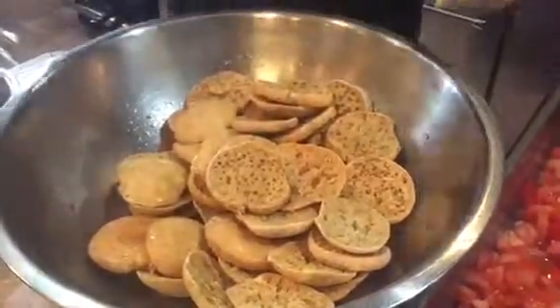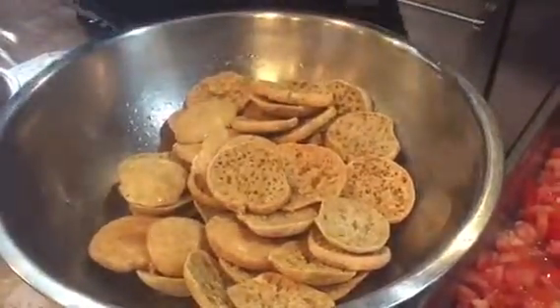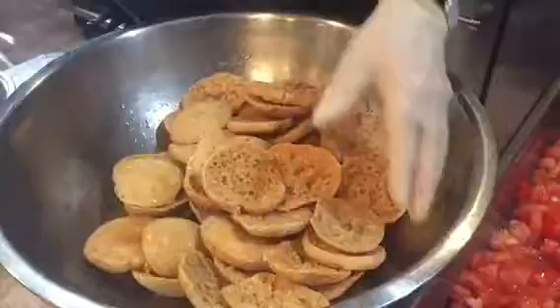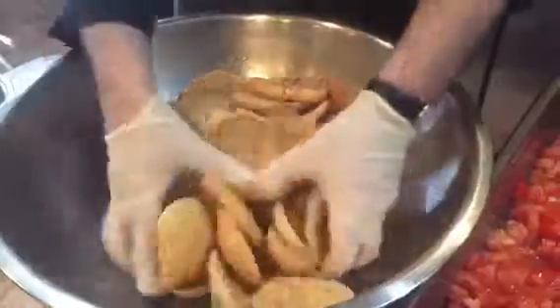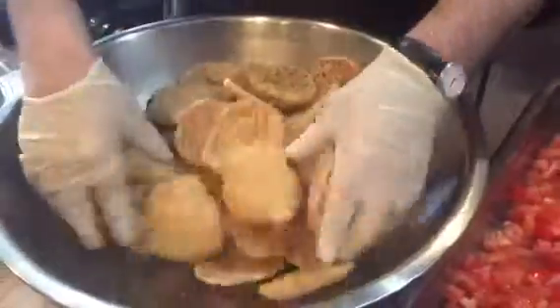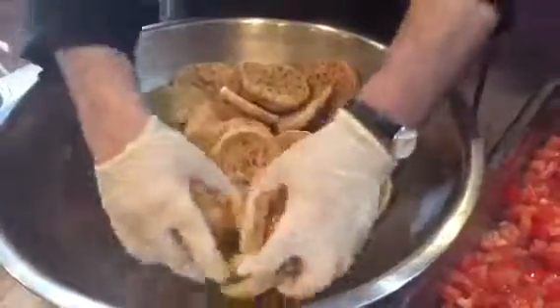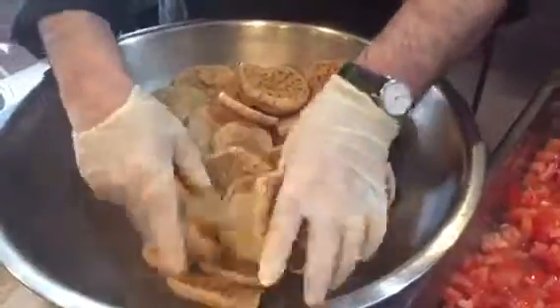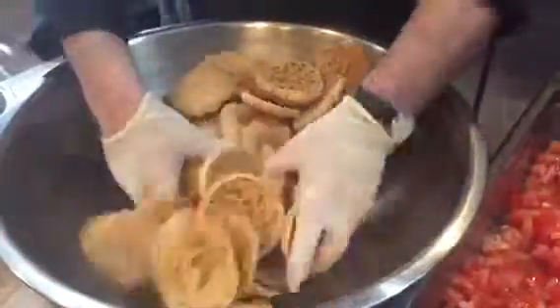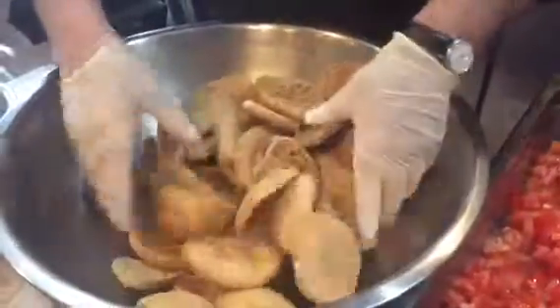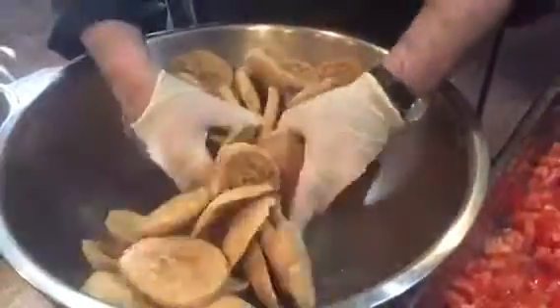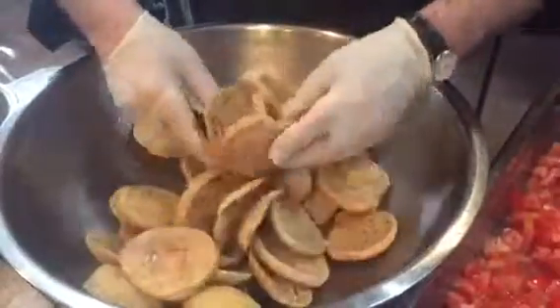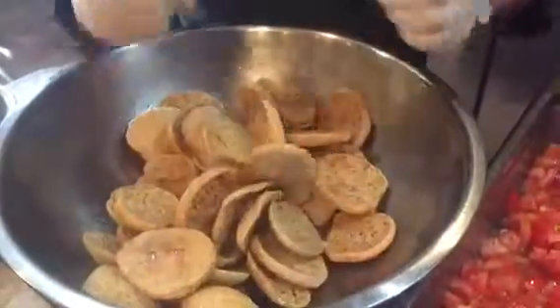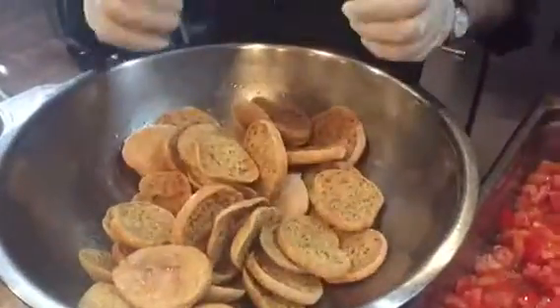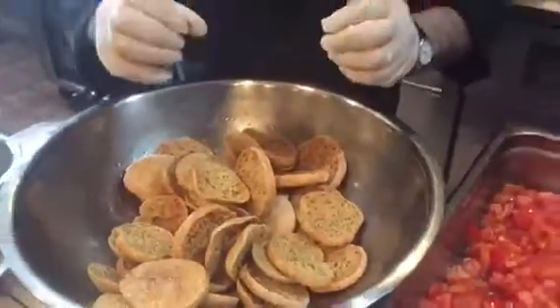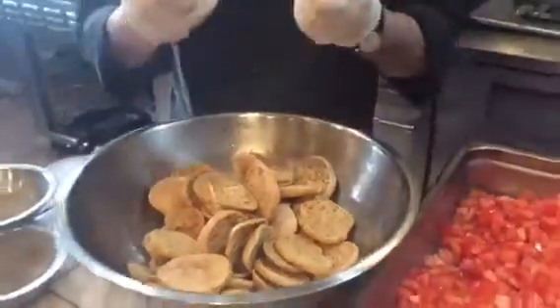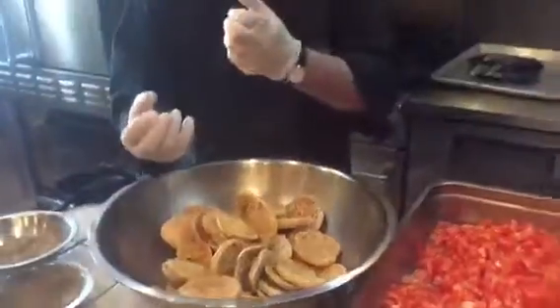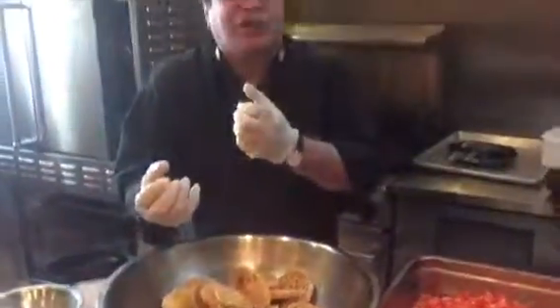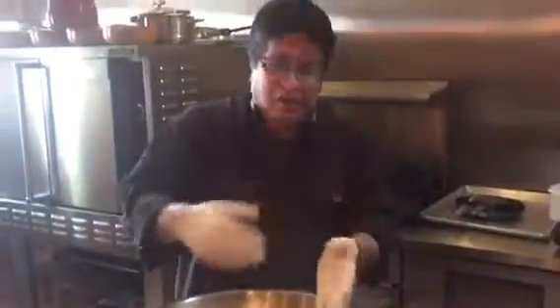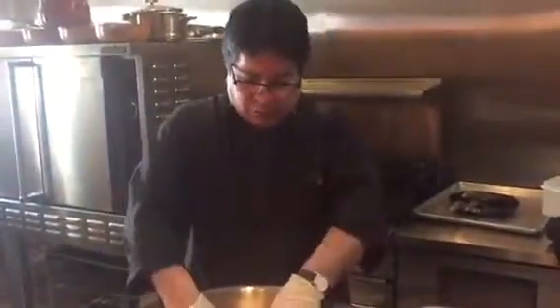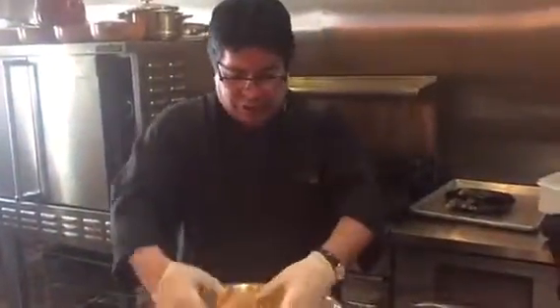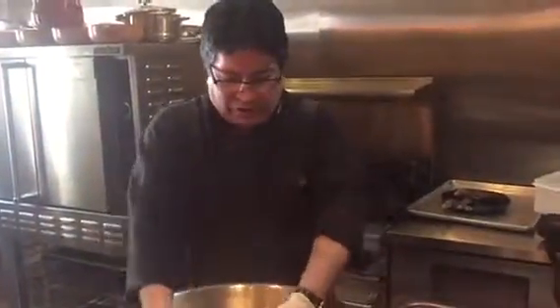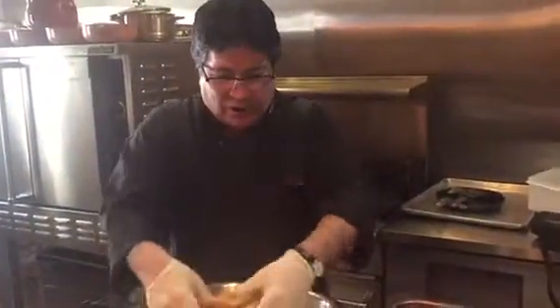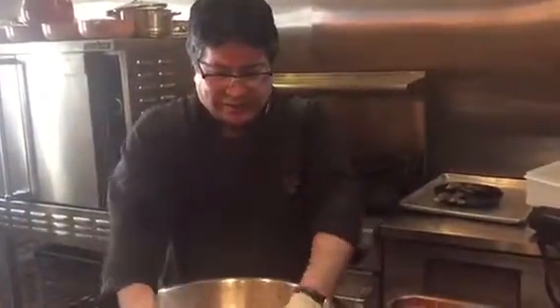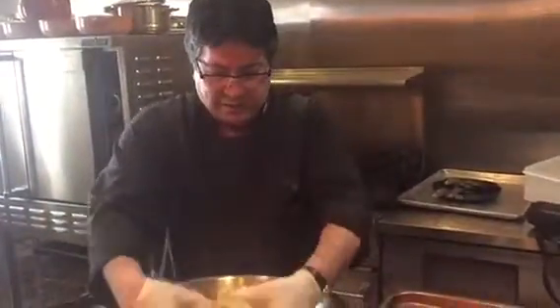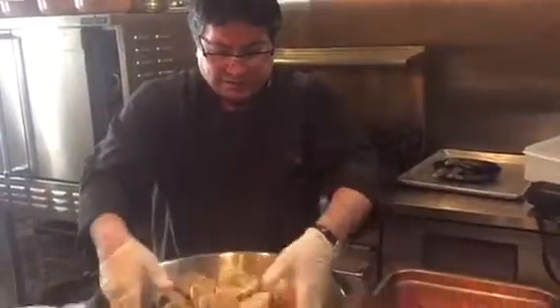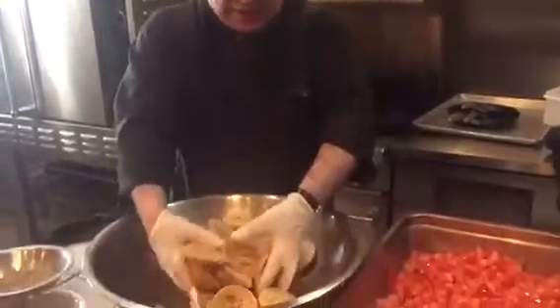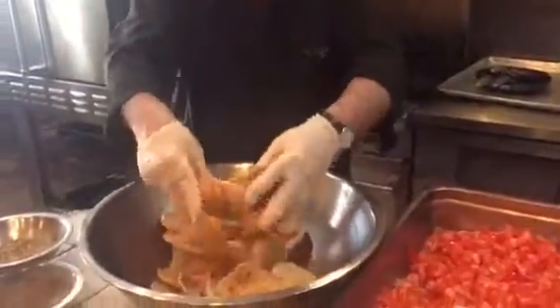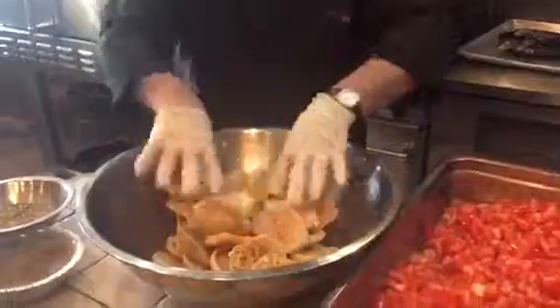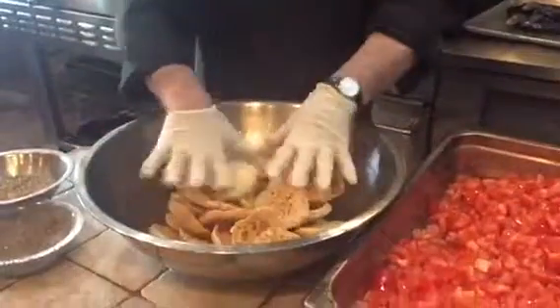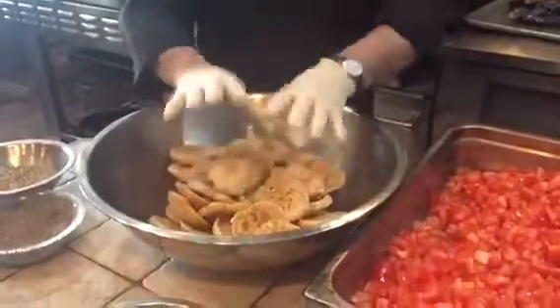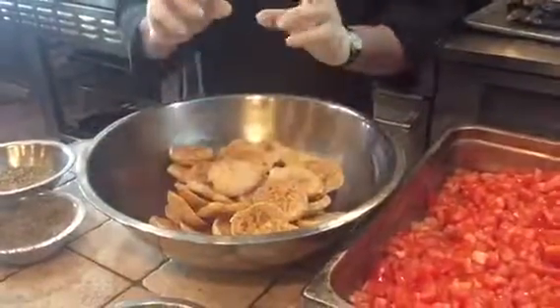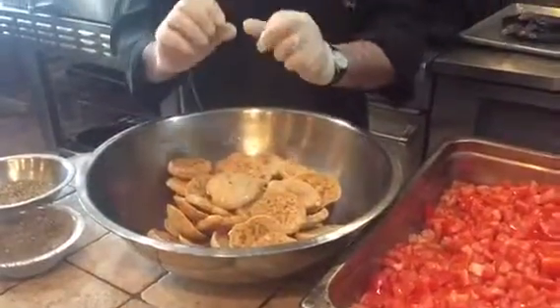And then you let them get a little bit softer. It doesn't have to be too soft — you want it a little crunchy. So we're going to let them stay here for a little bit until it gets a little soft.